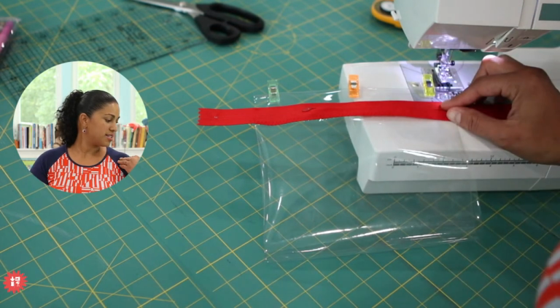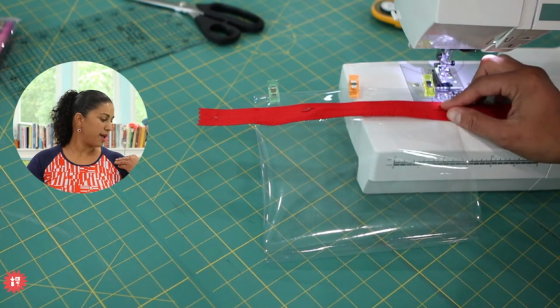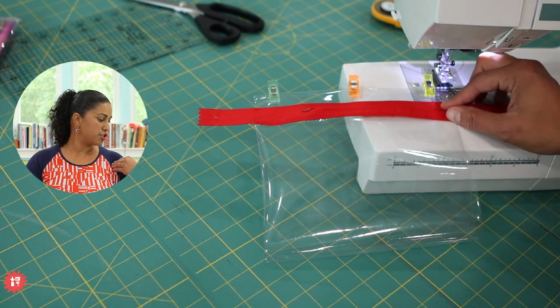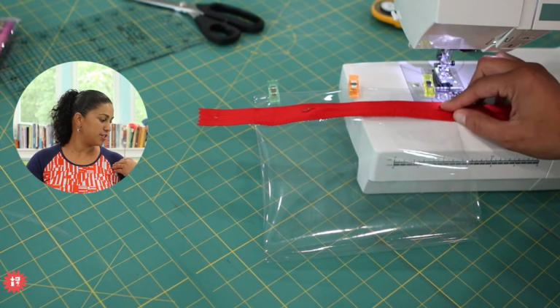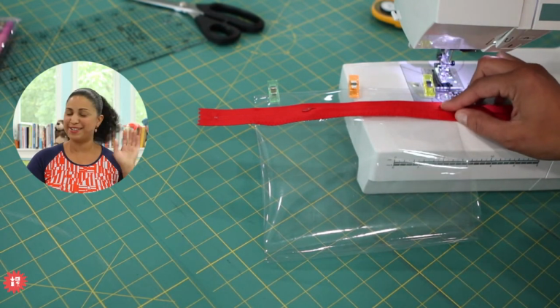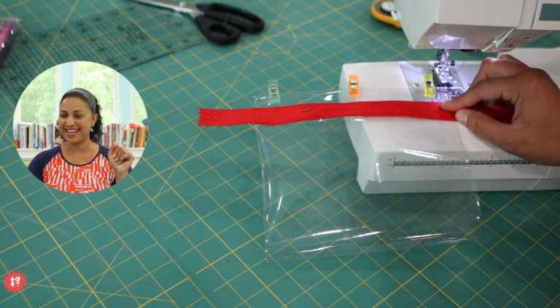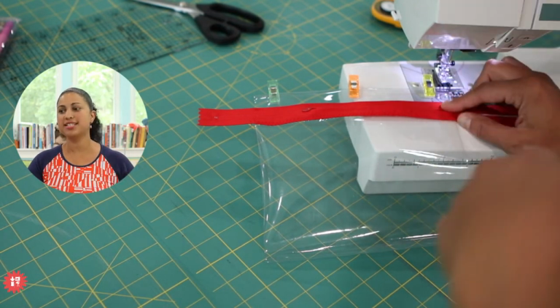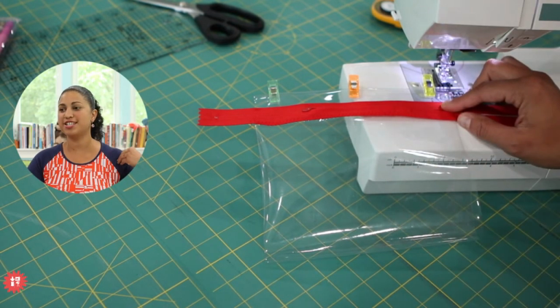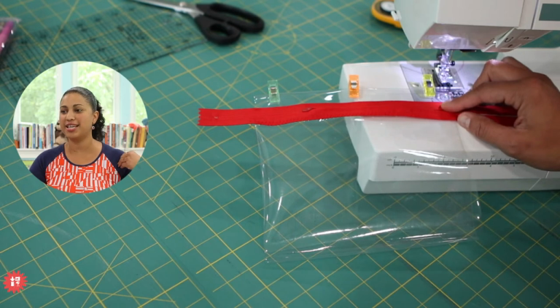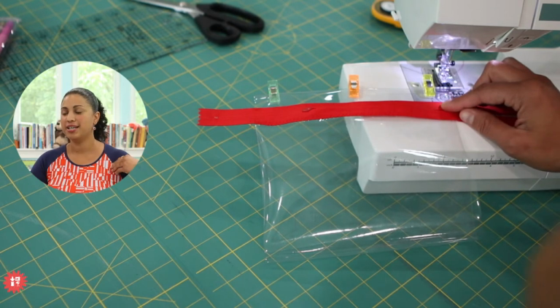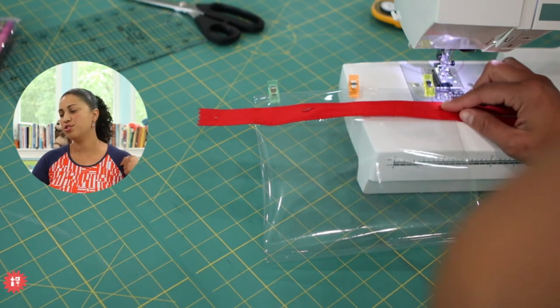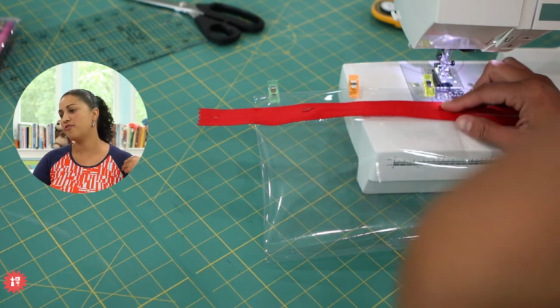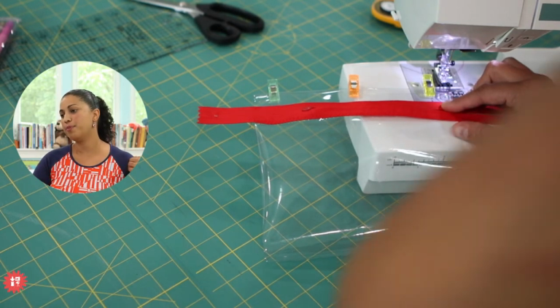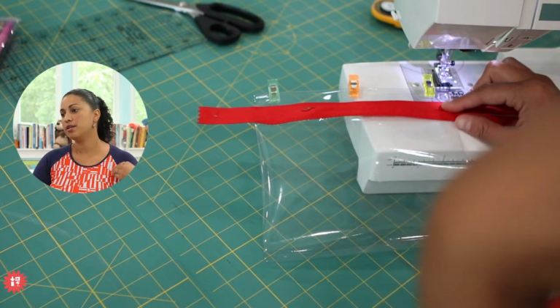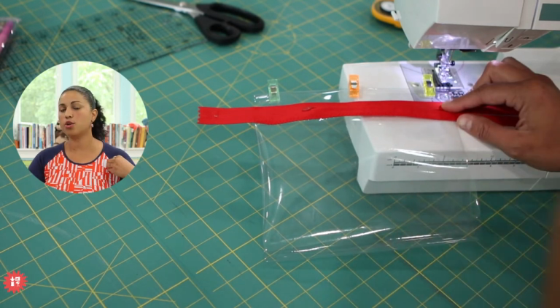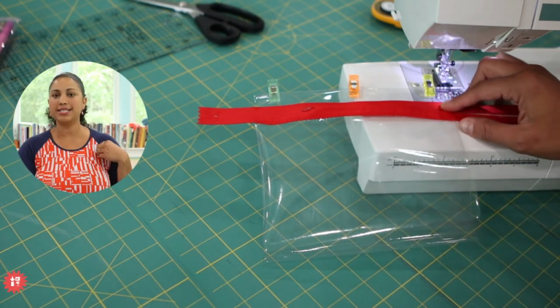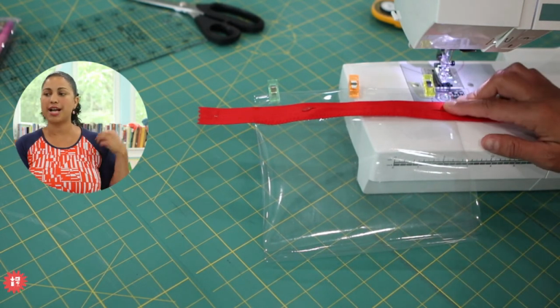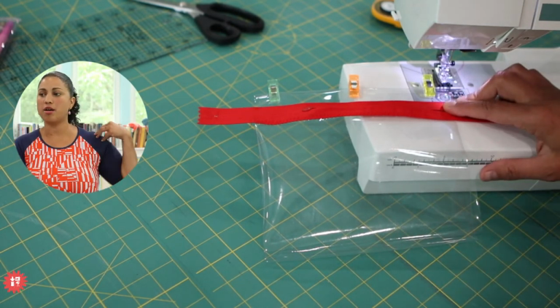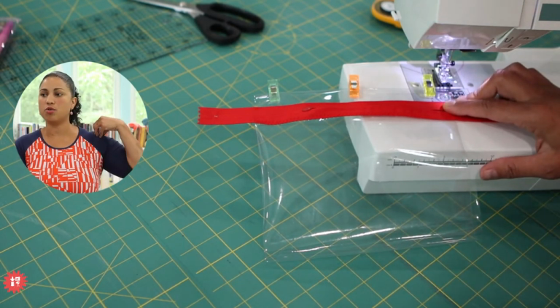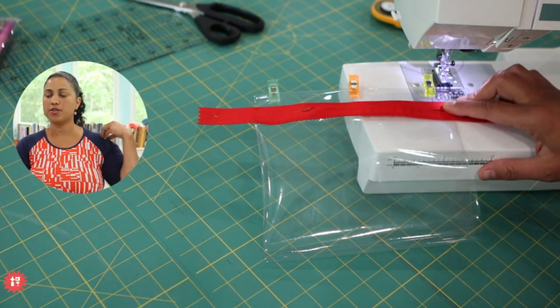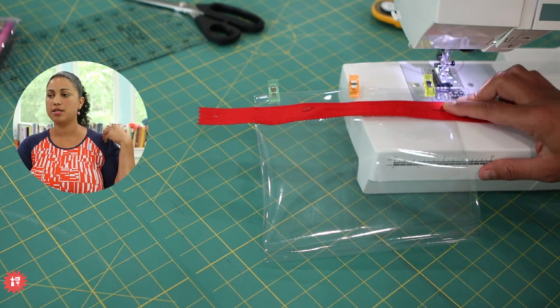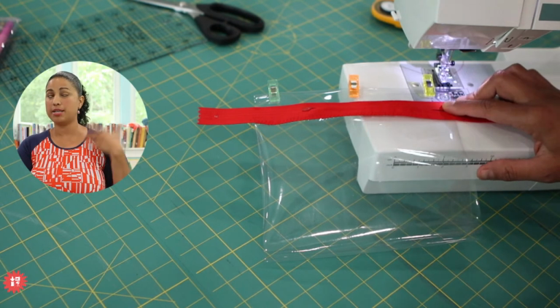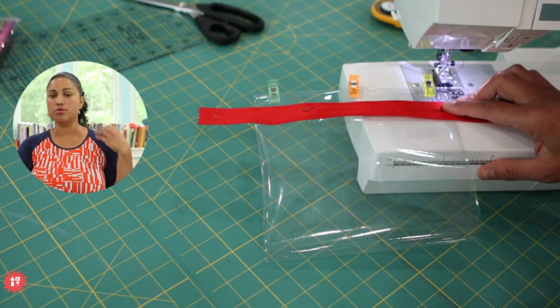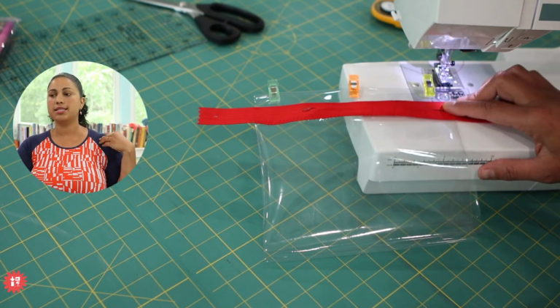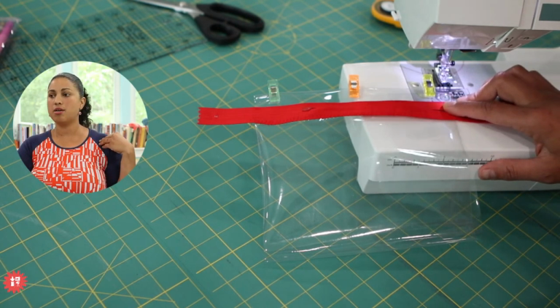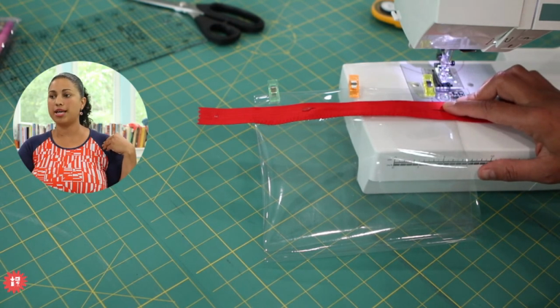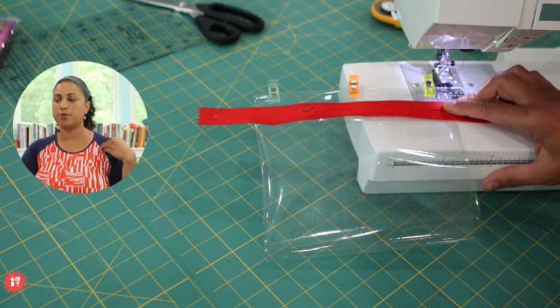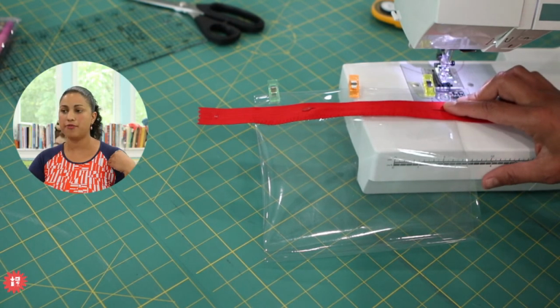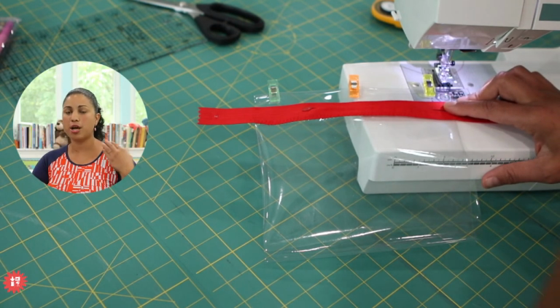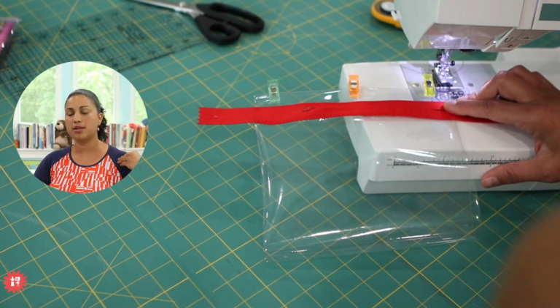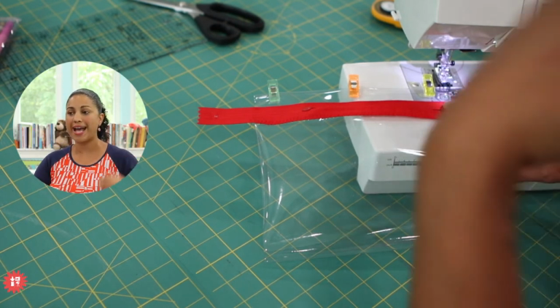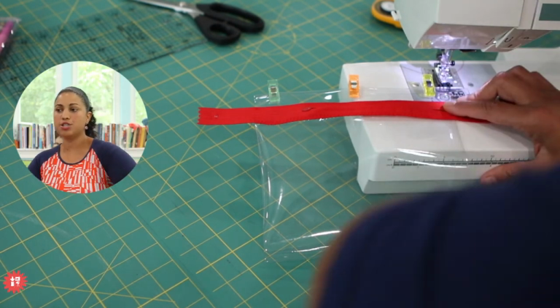Carla says she loves my shirt and guesses I made it — of course I did. This is the Jolly 3215 pattern — the raglan t-shirt. I taught an online course for this, and it's still in our online shop in the PDF workshops. It's the raglan t-shirt workshop.